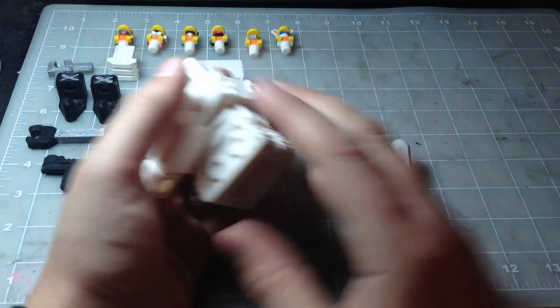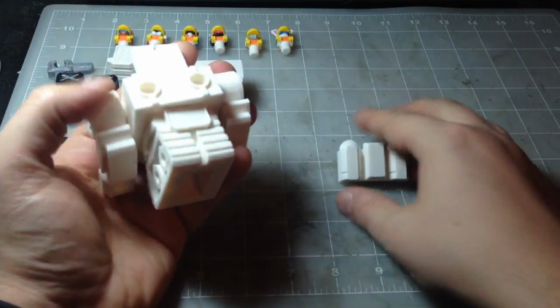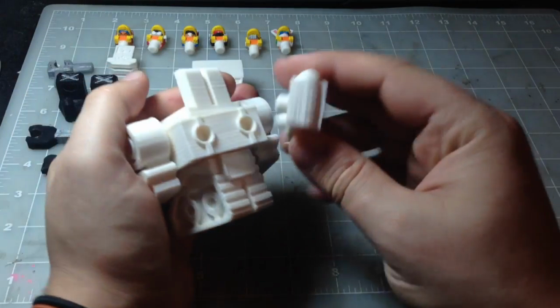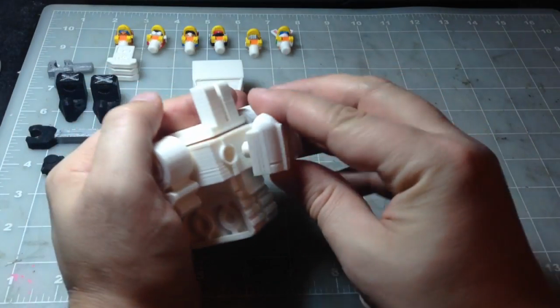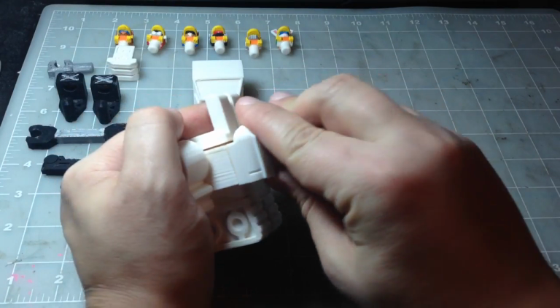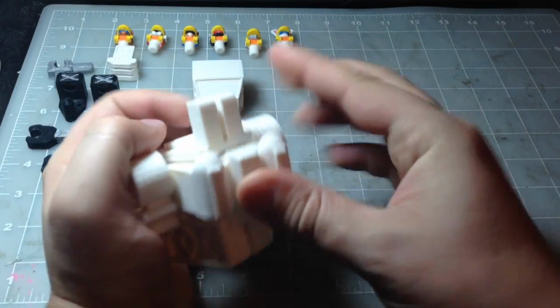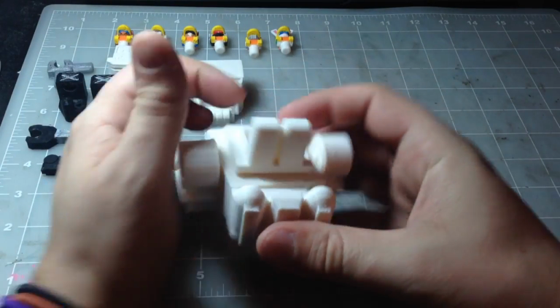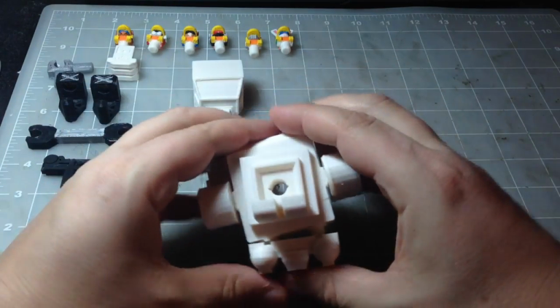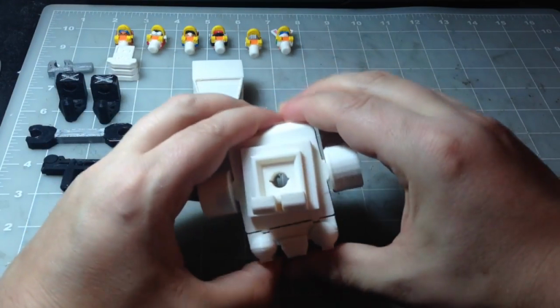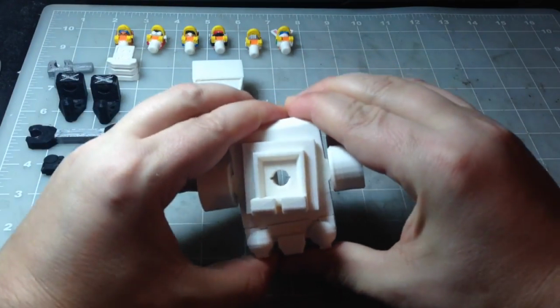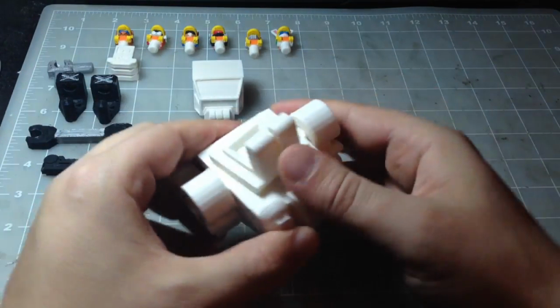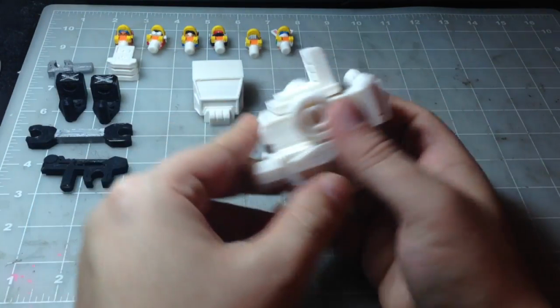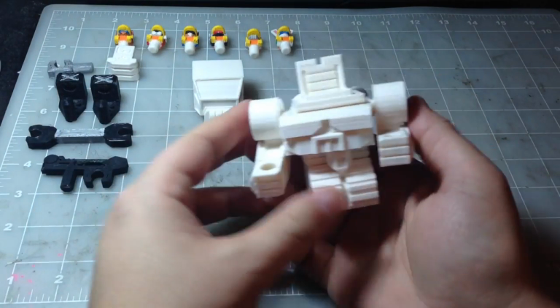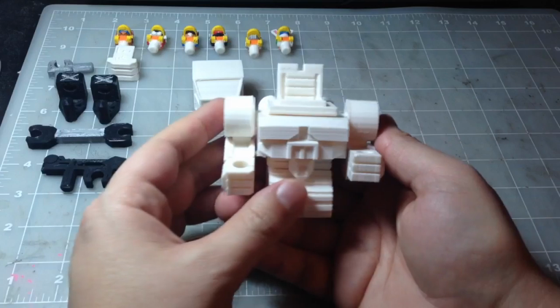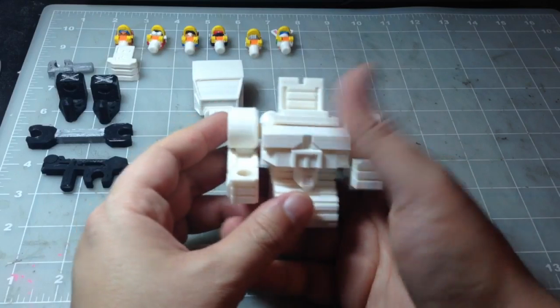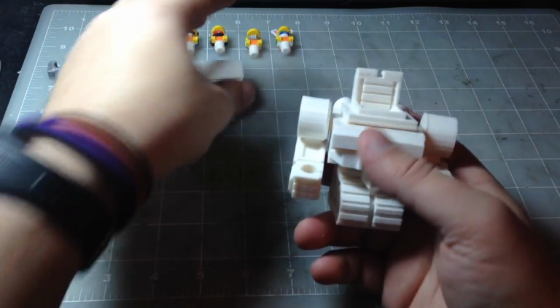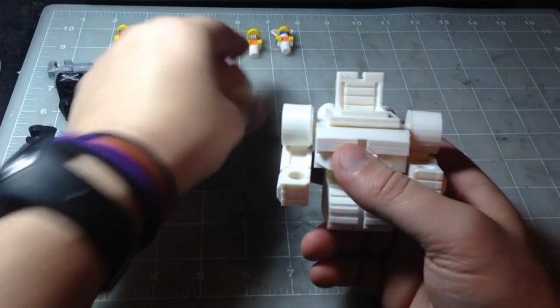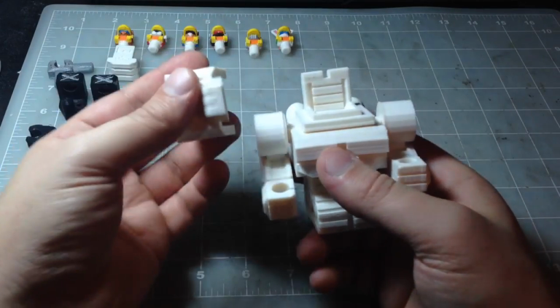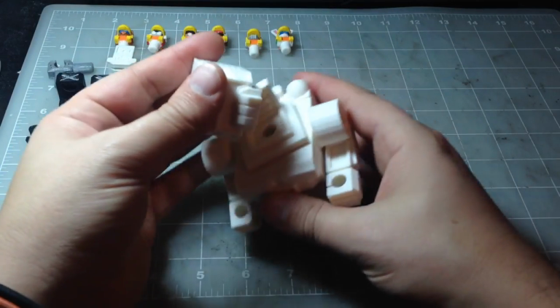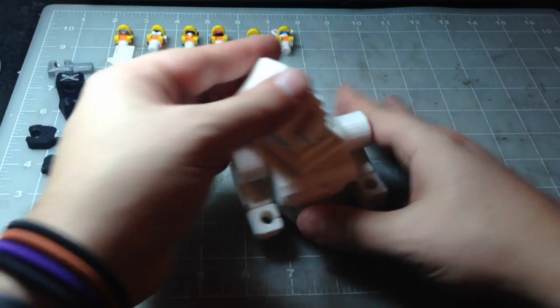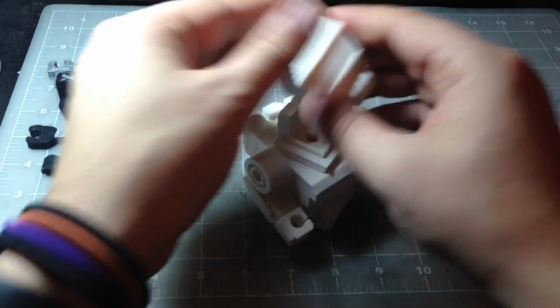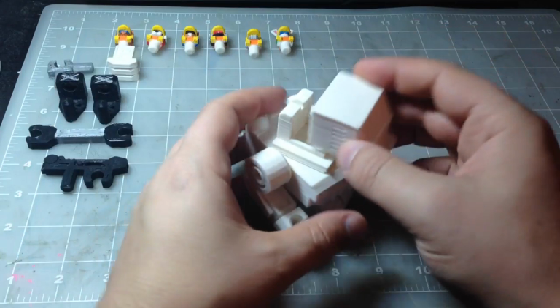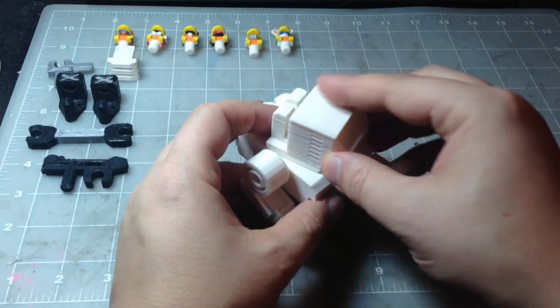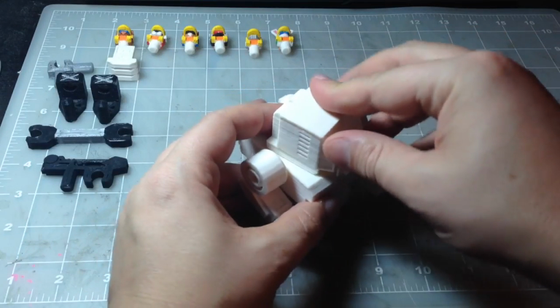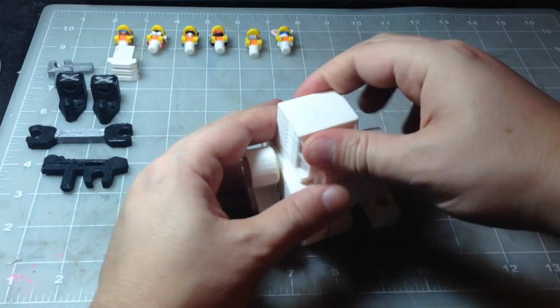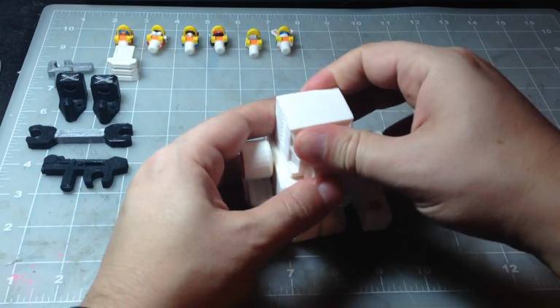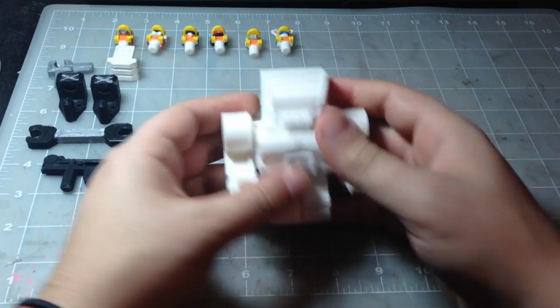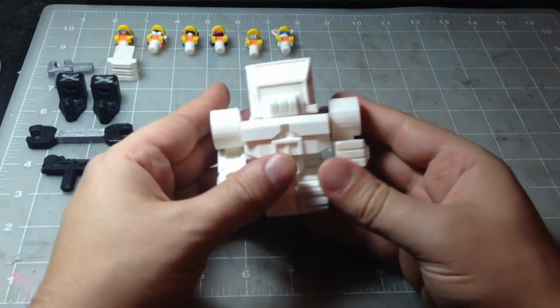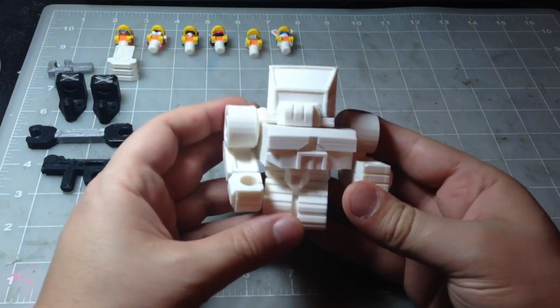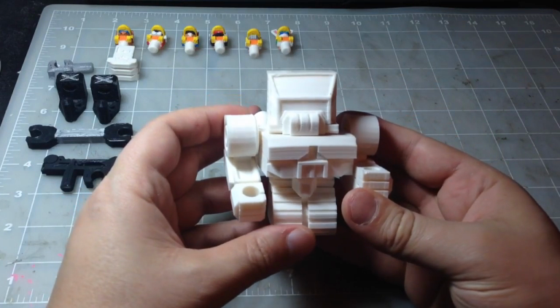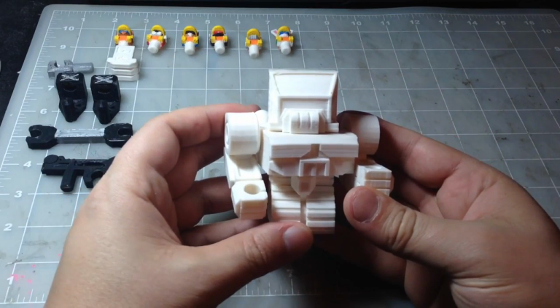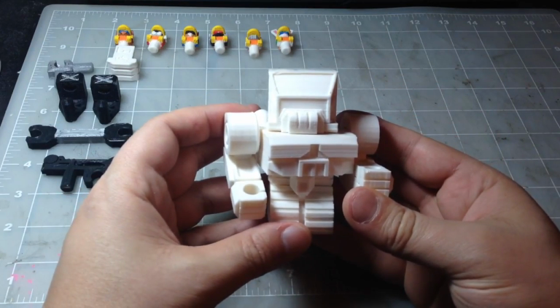The backpack. There we go. And the head or the canopy. And there's the construction mech.